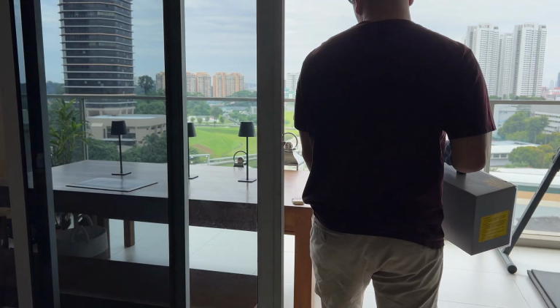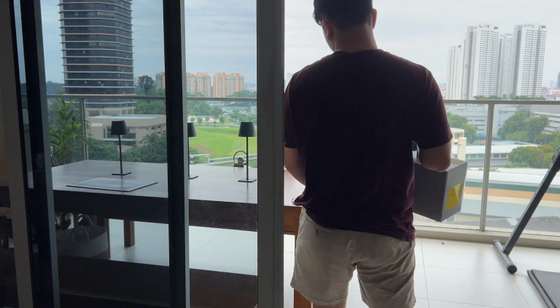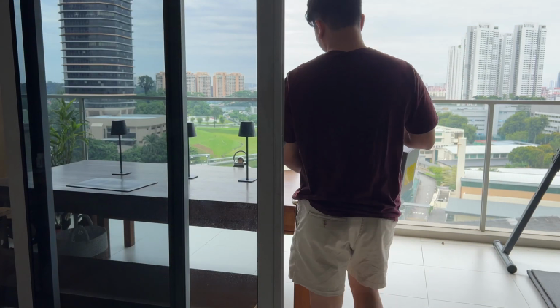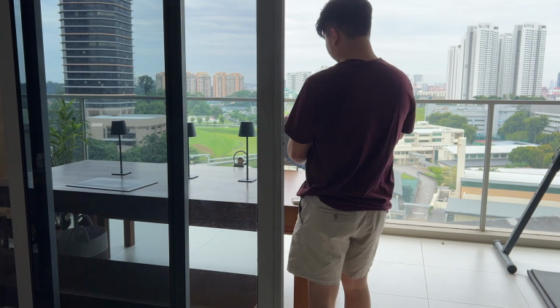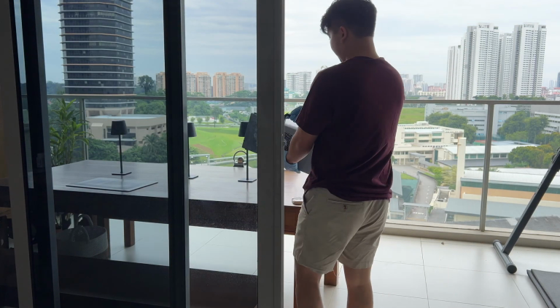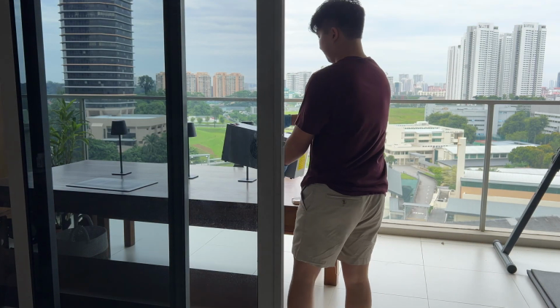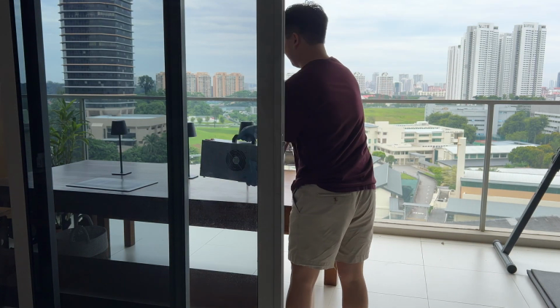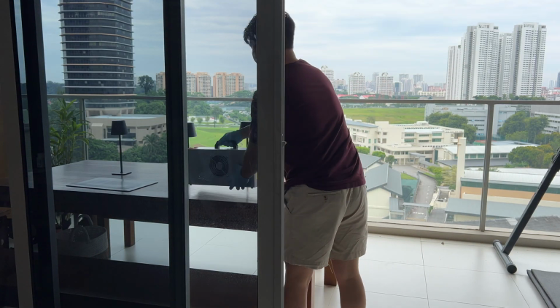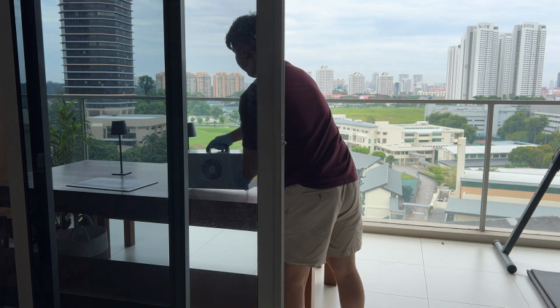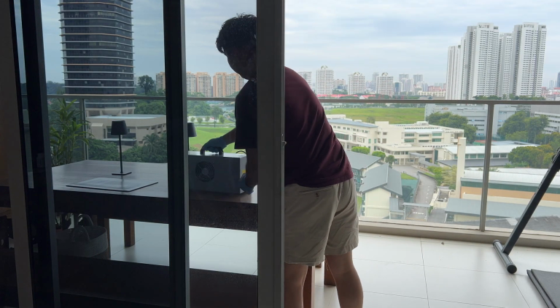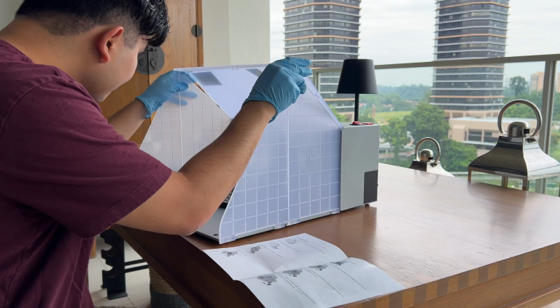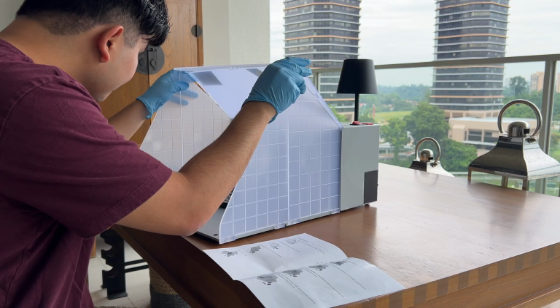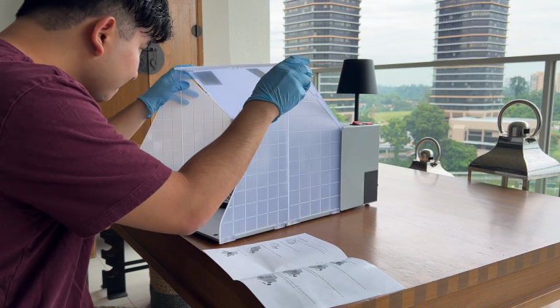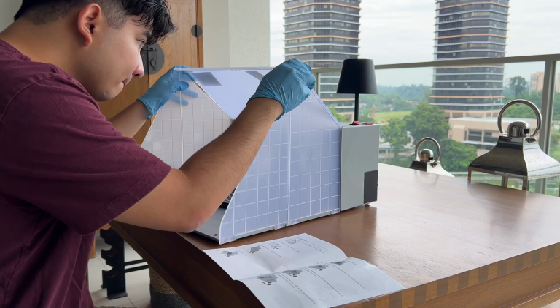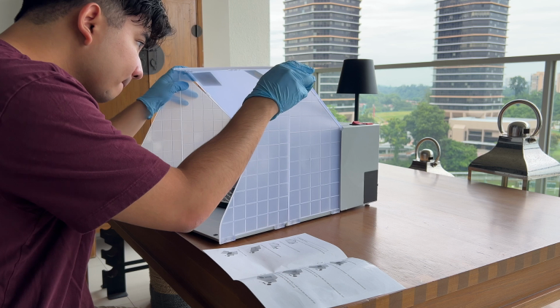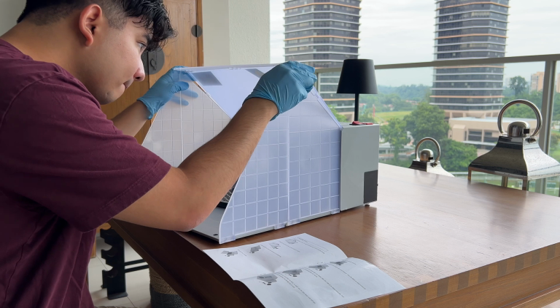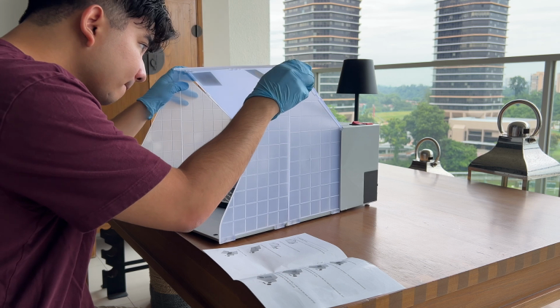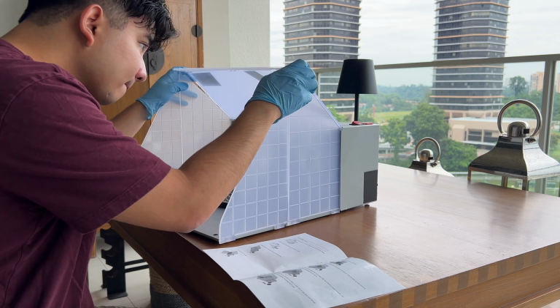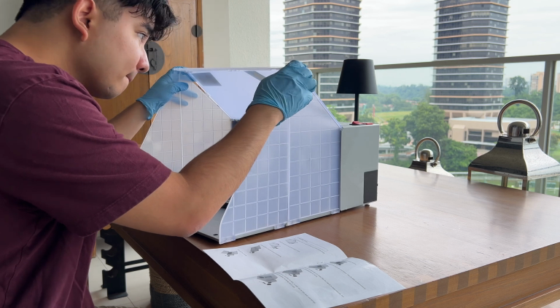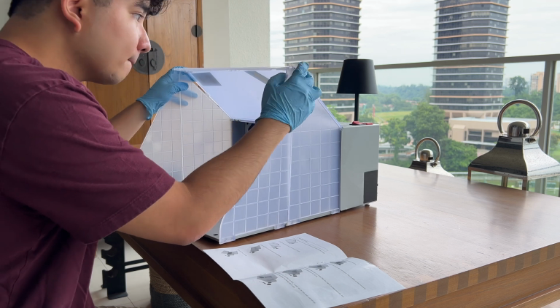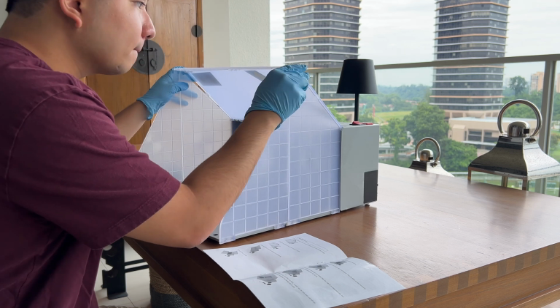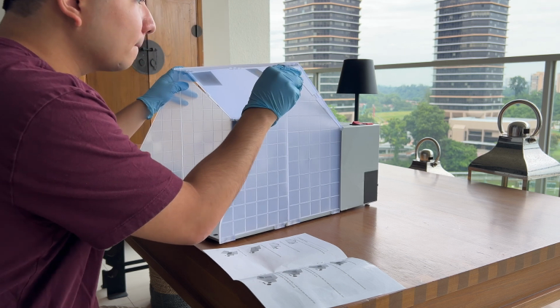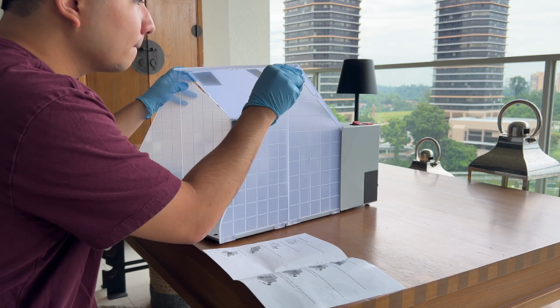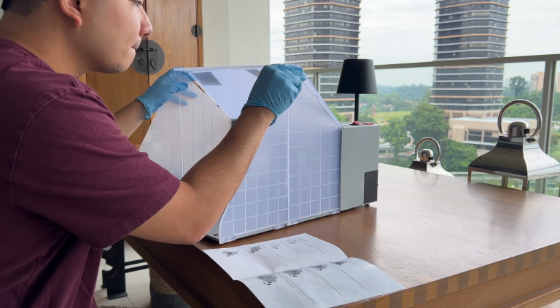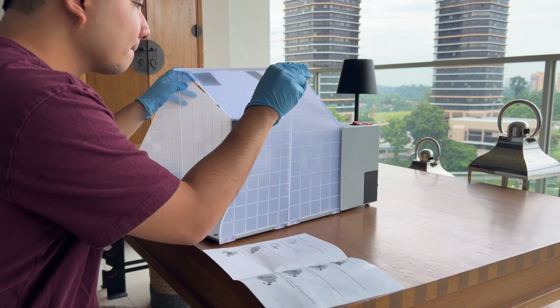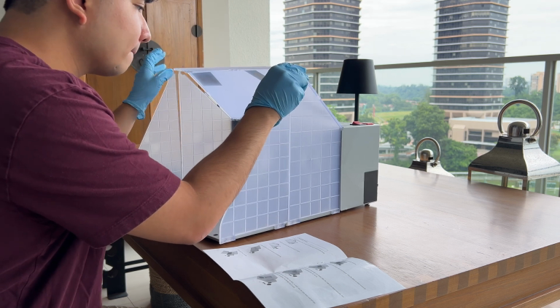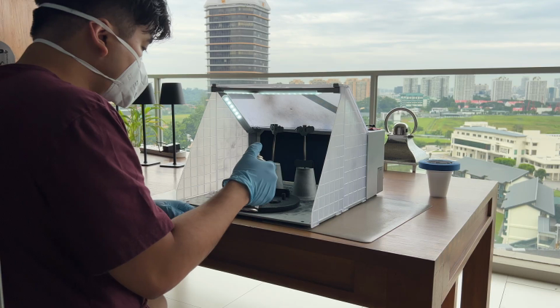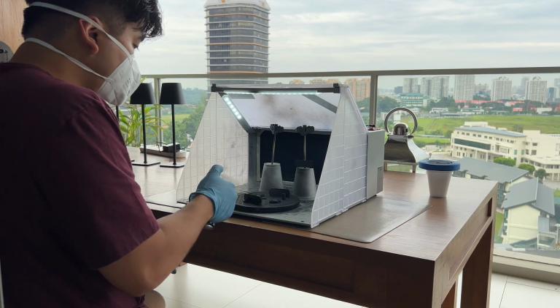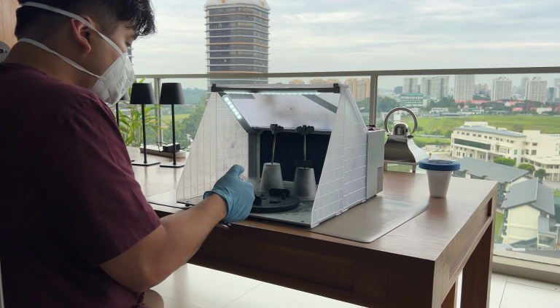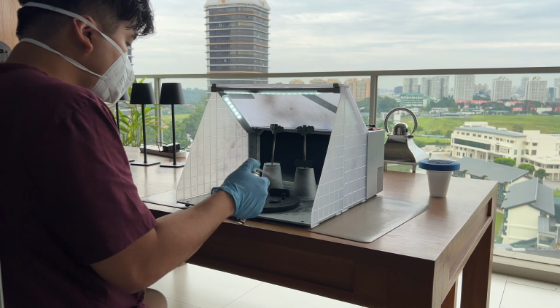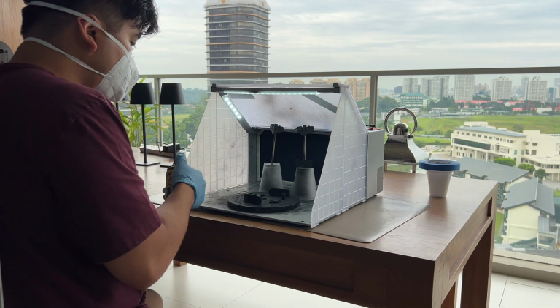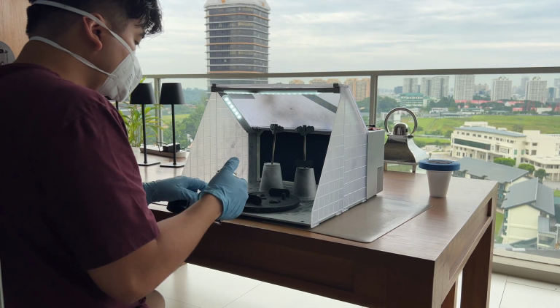After printing the parts, I cleaned them up for spray painting. This was my first time using Mr. Hobby spray paint, so not my best paint job. But it's only up from here.